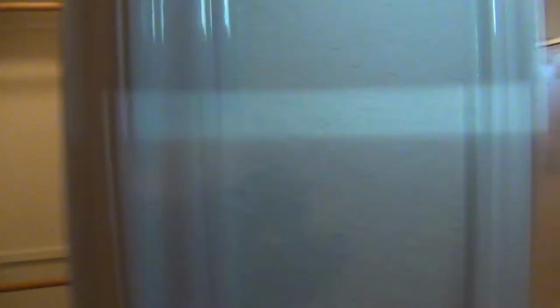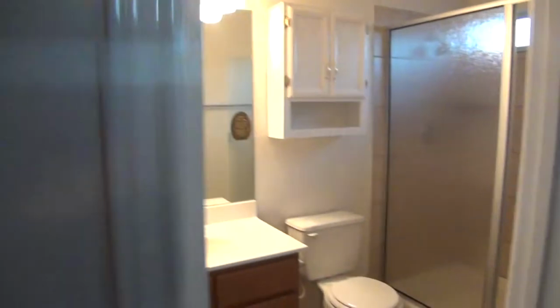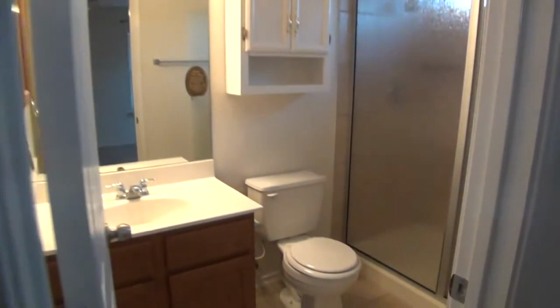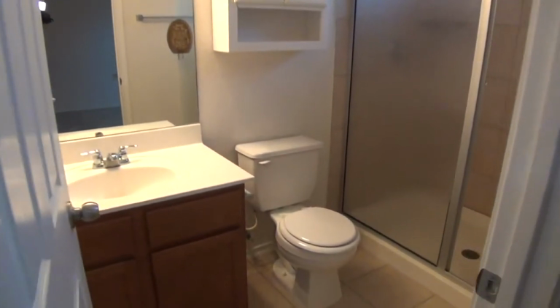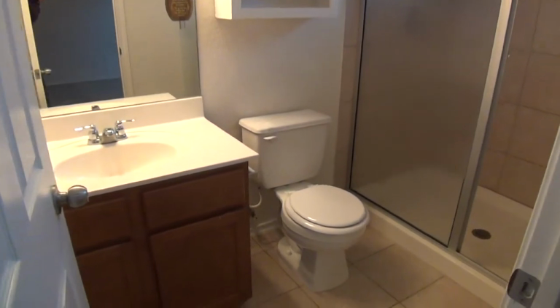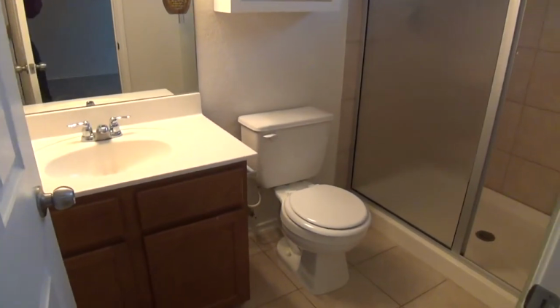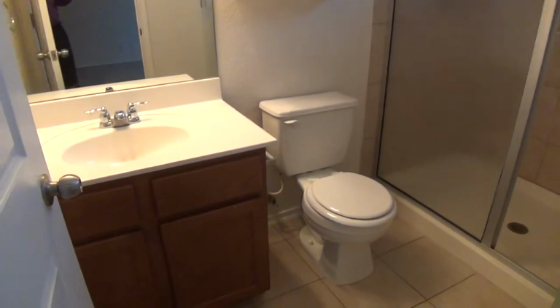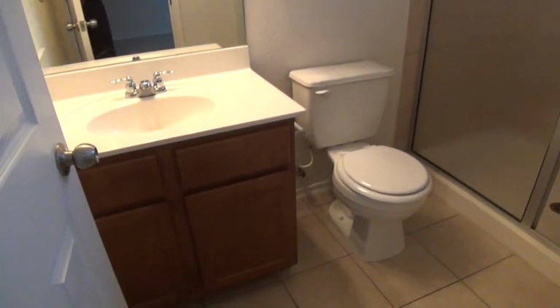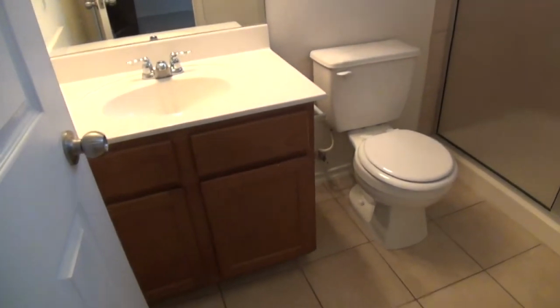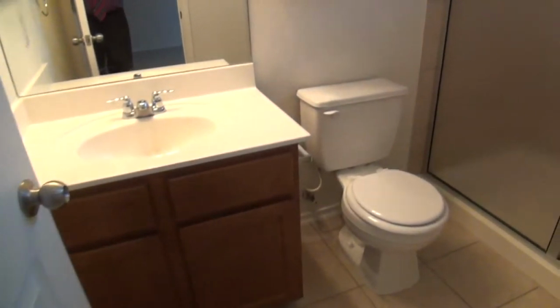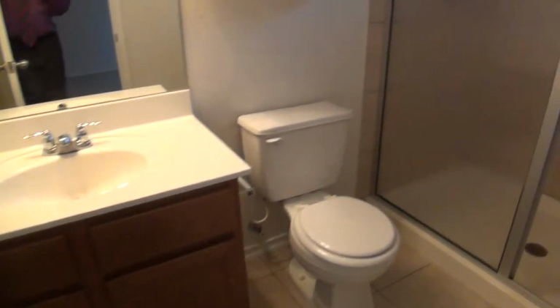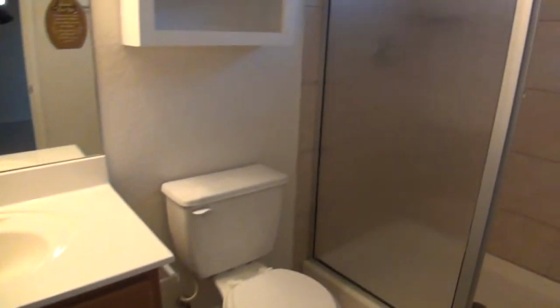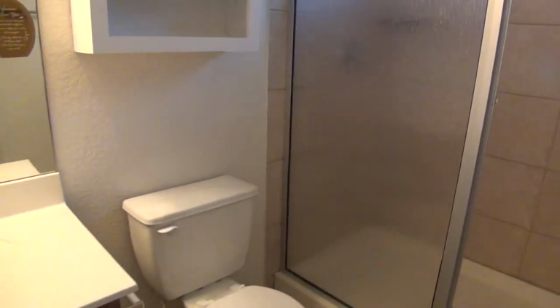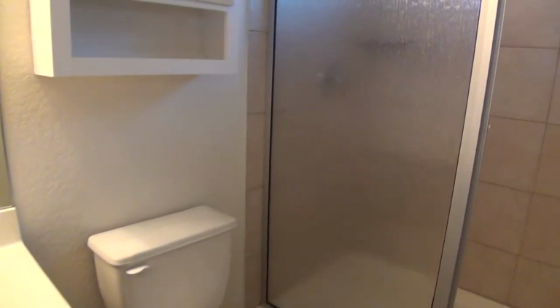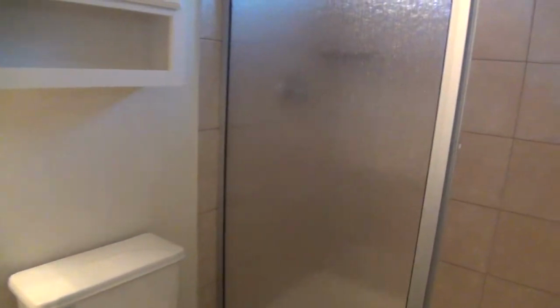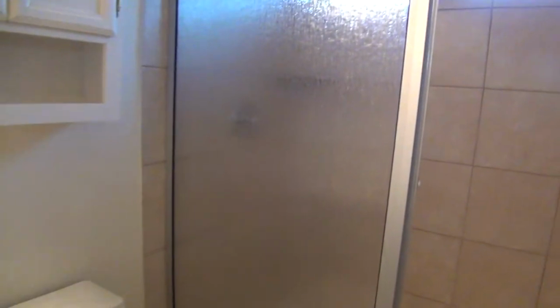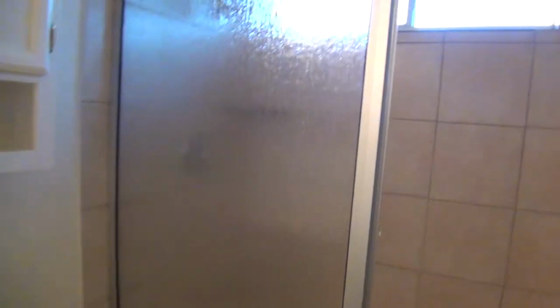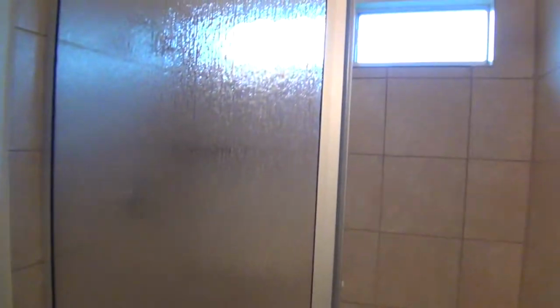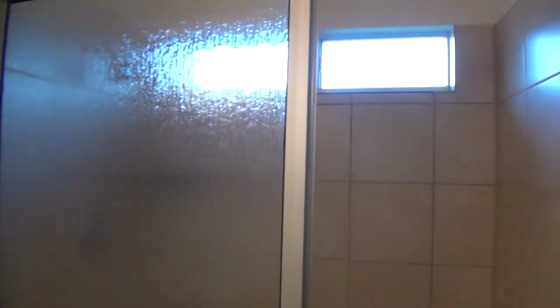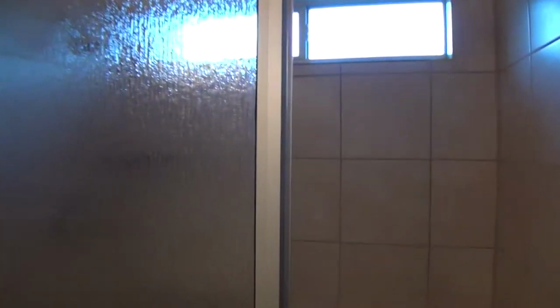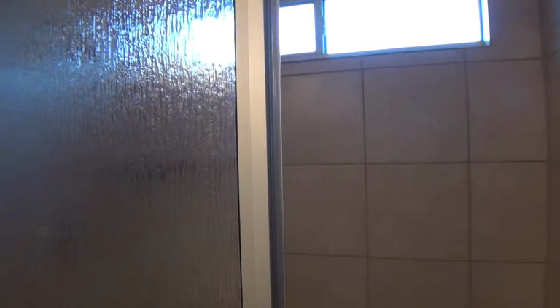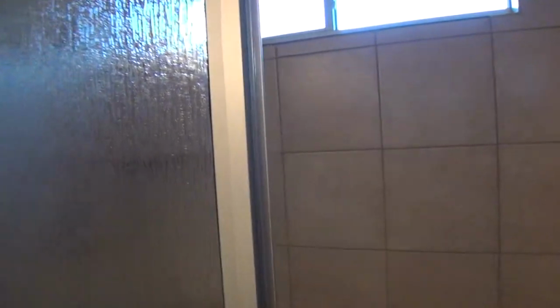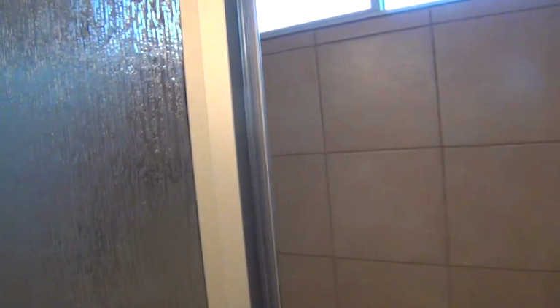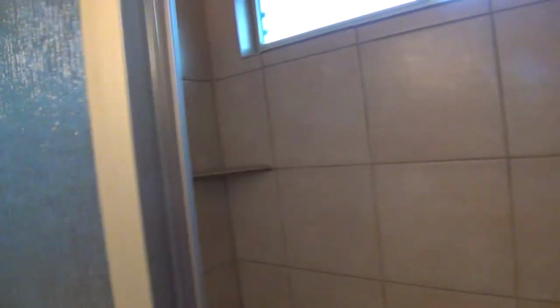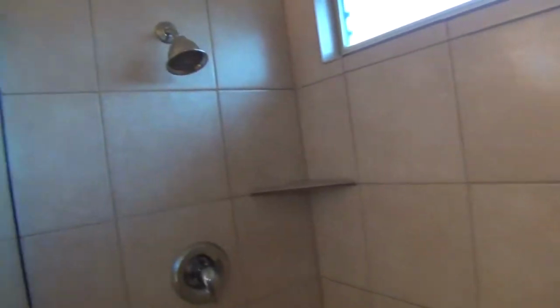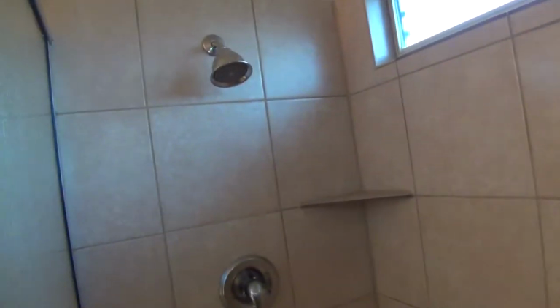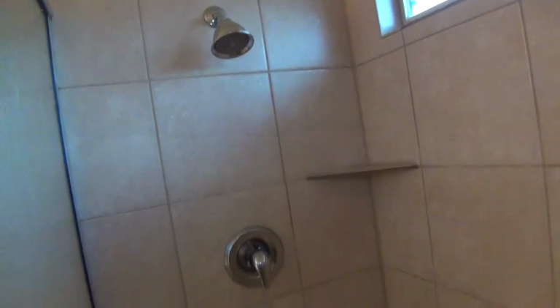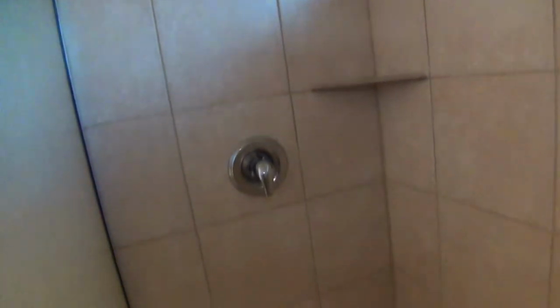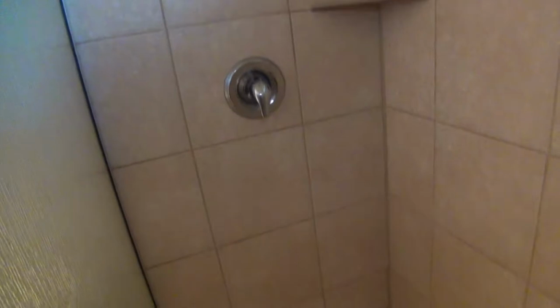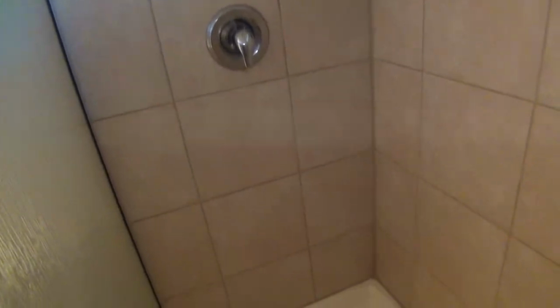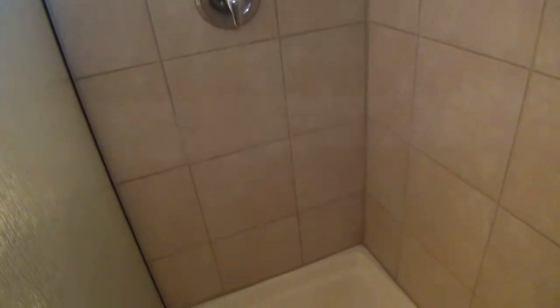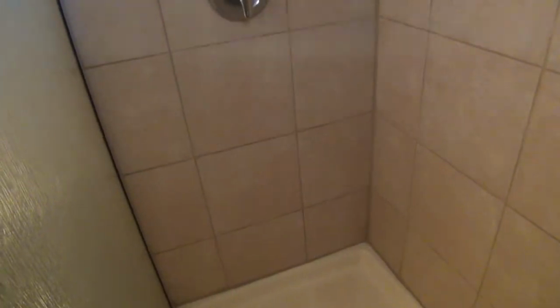And then we have the master bathroom — tile floors. Instead of a shower, we have a nice walk-in tub with tile. It's a very nice feature to have.